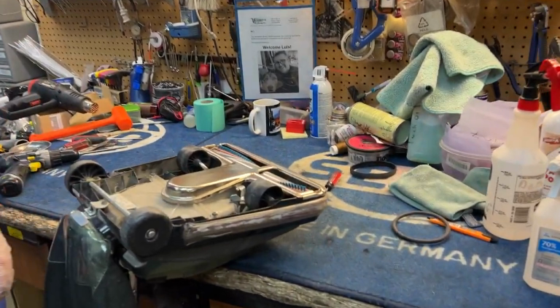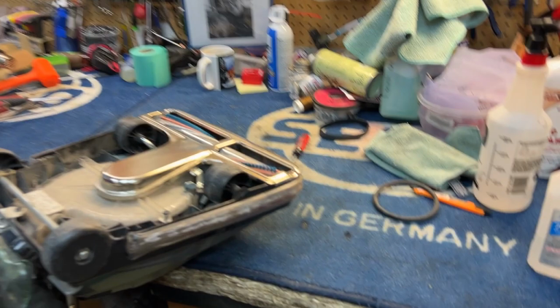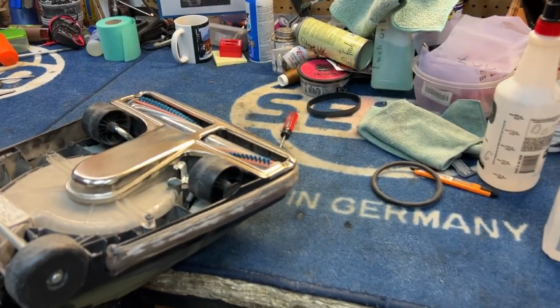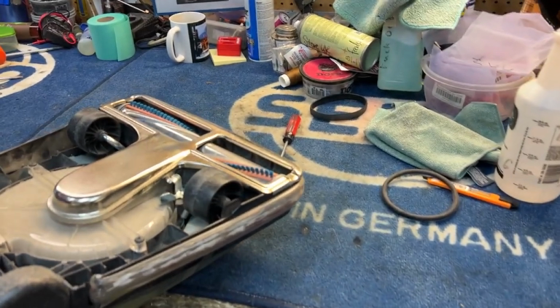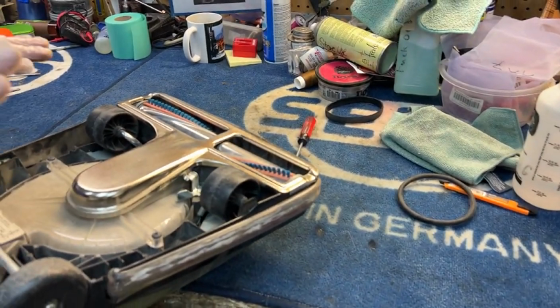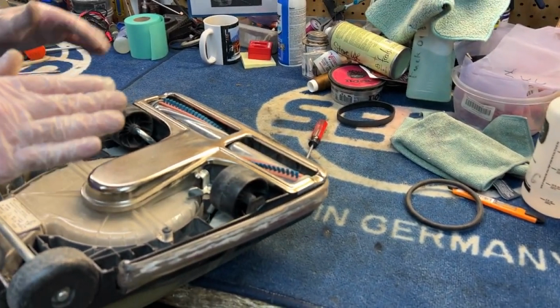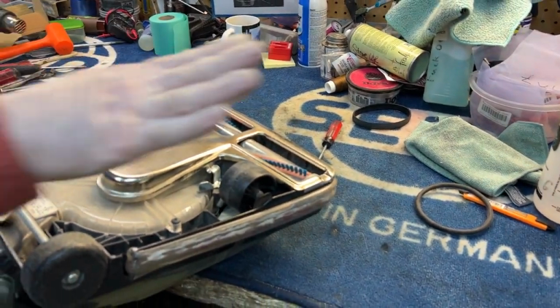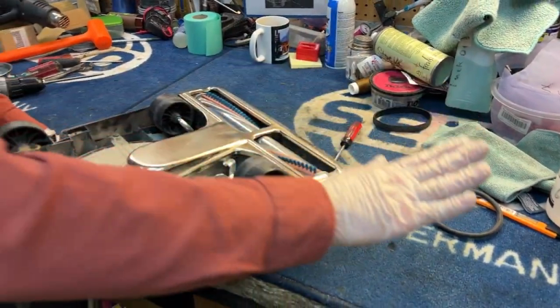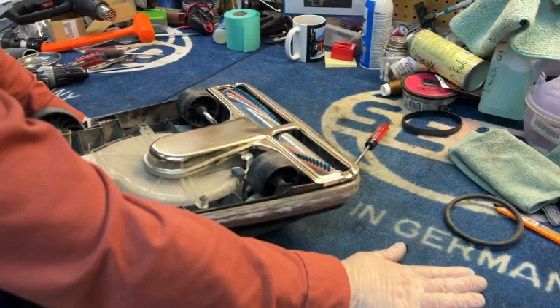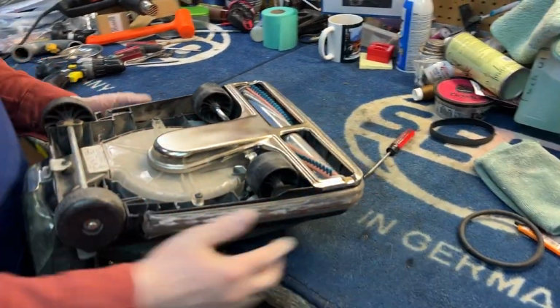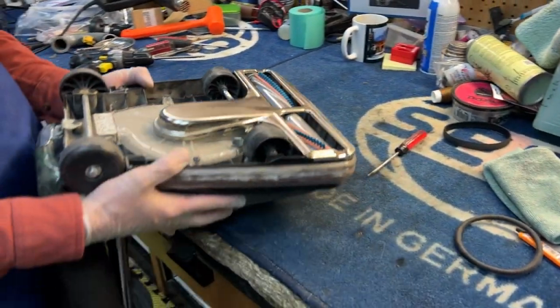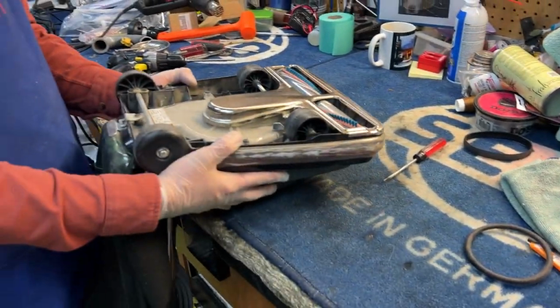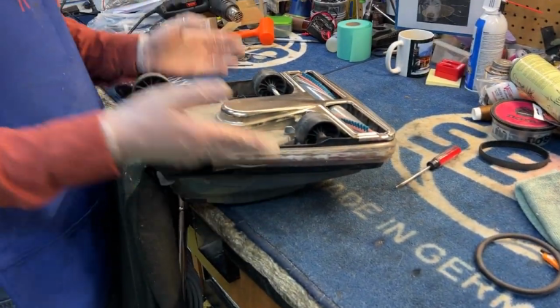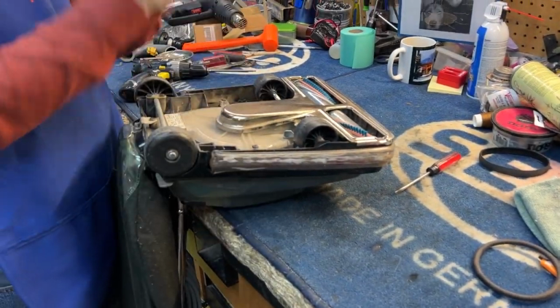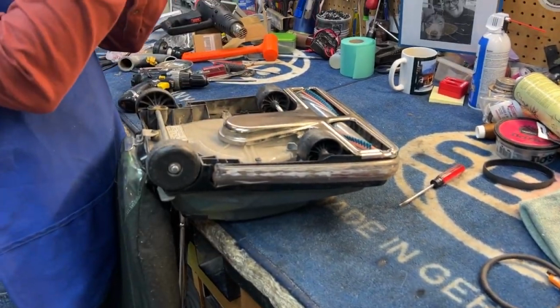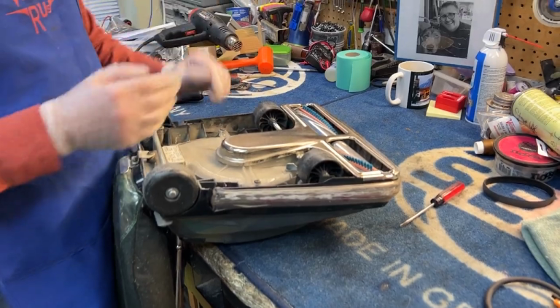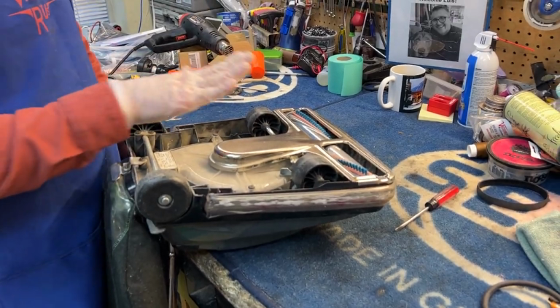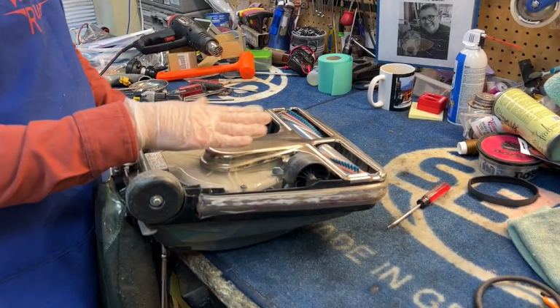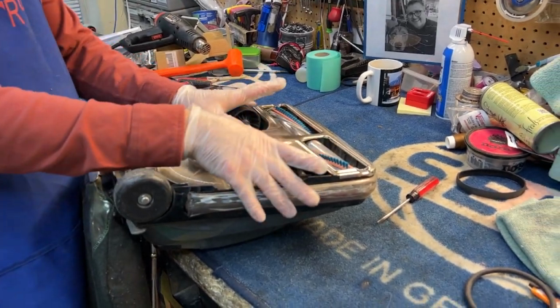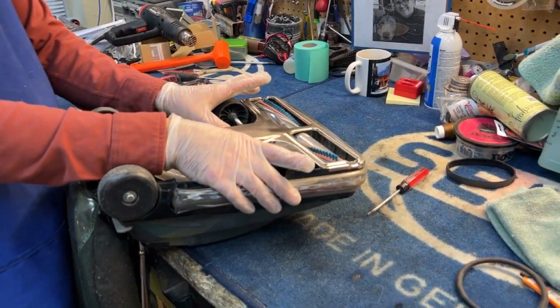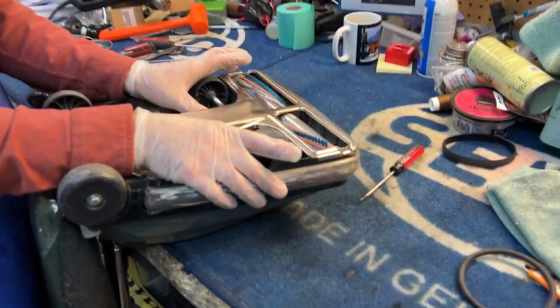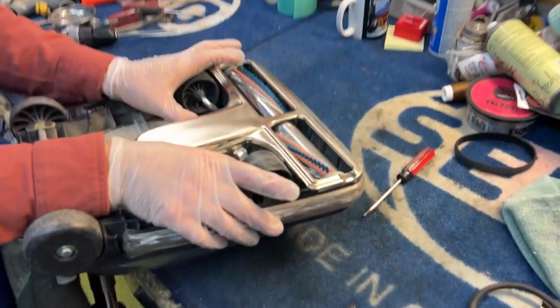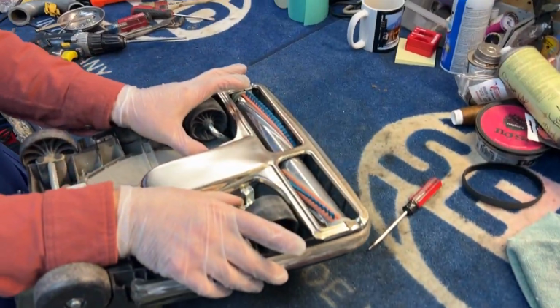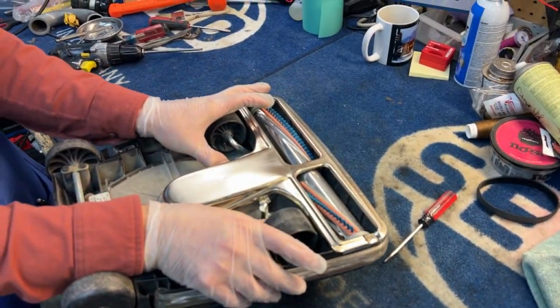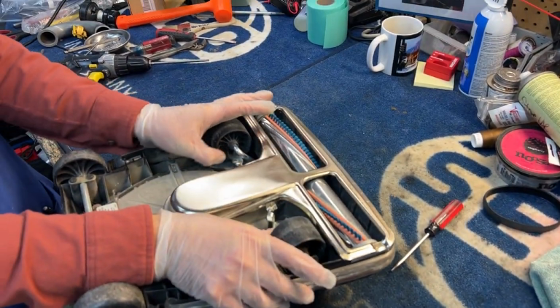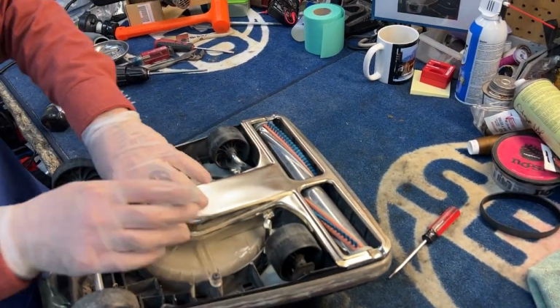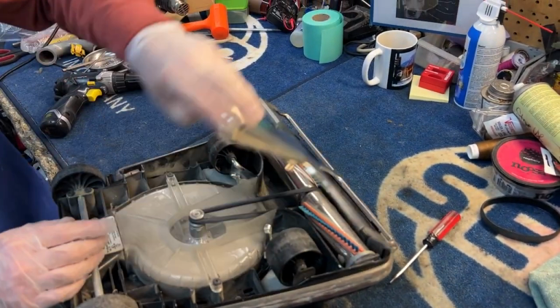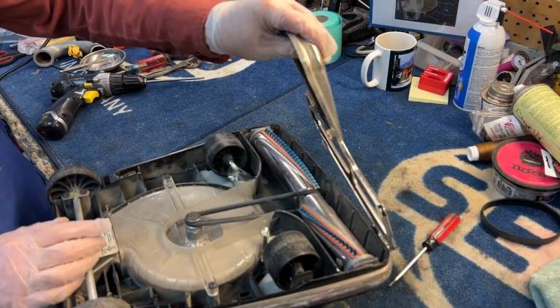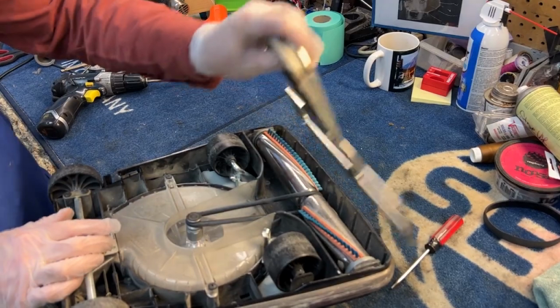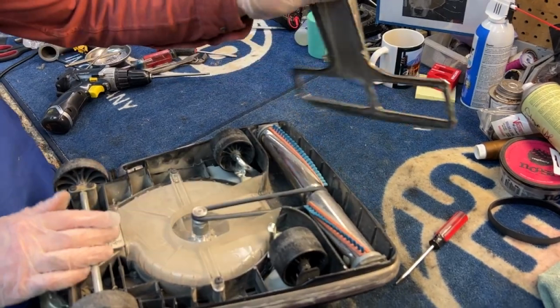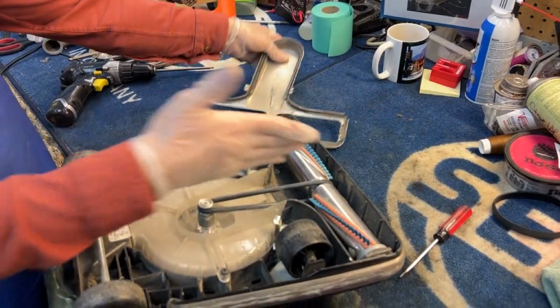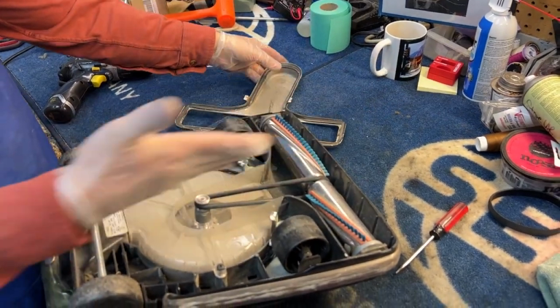The easiest way to change the belt is if you have a bench at waist height, you can put the machine up there facing up. Typically you've got two clips on either side here. You can unhook them and then your base plate will come off, exposing the belt.